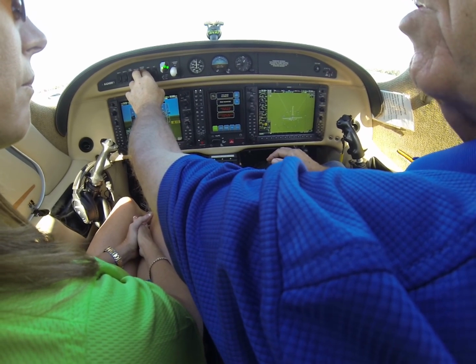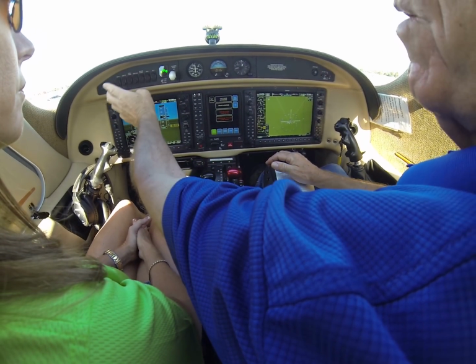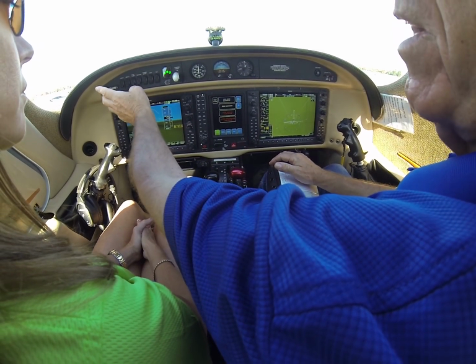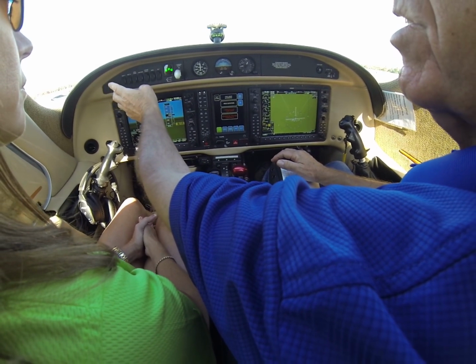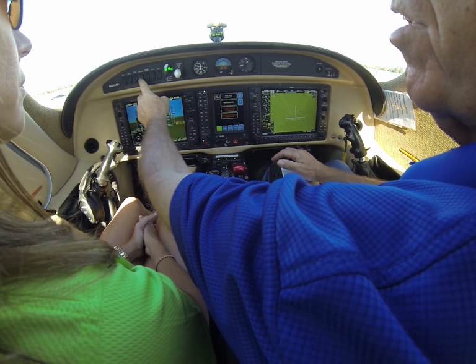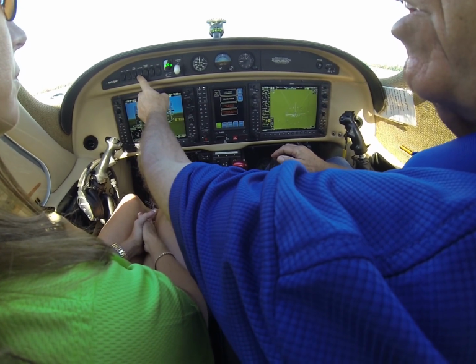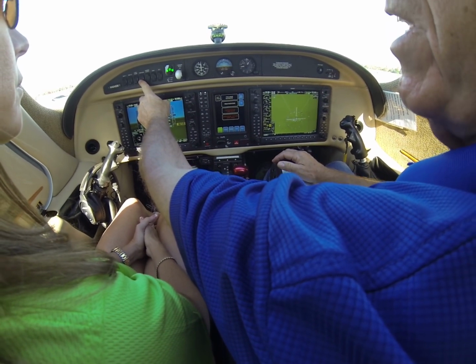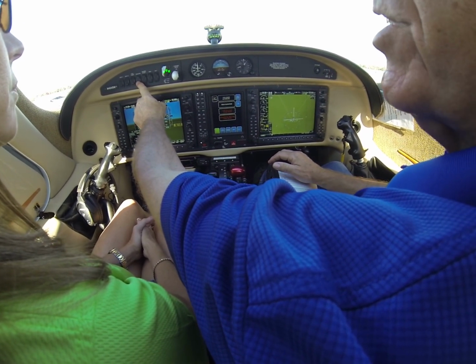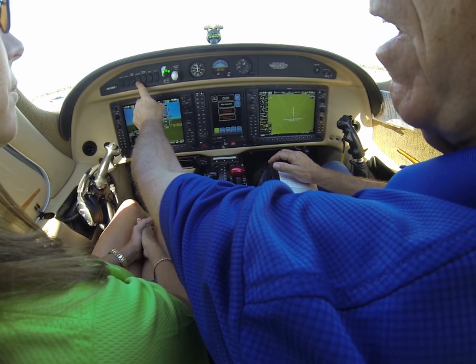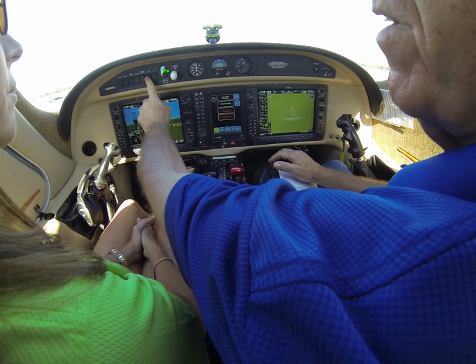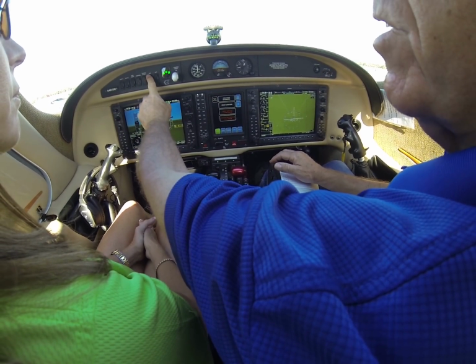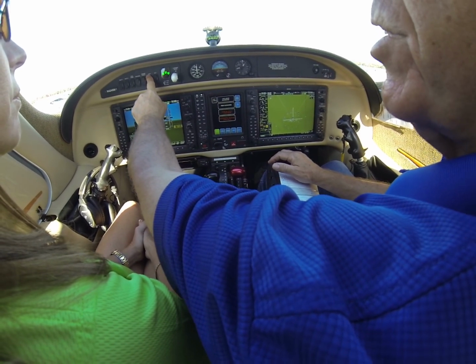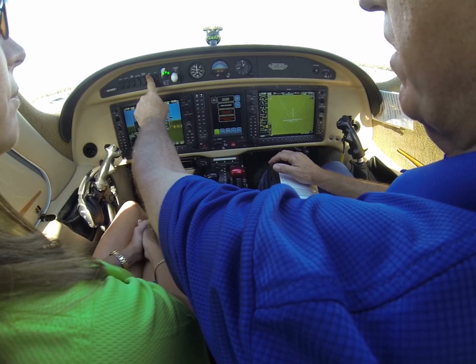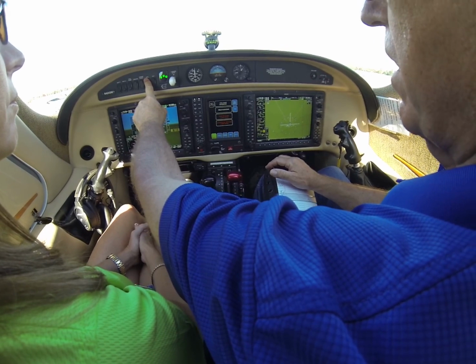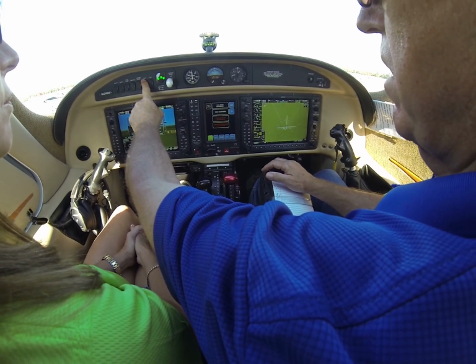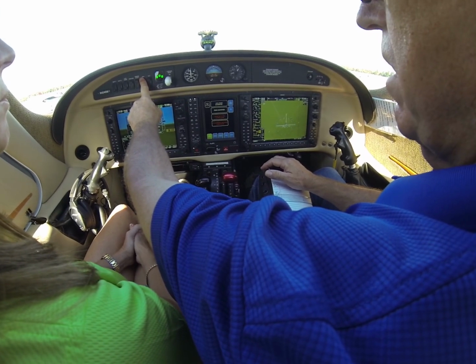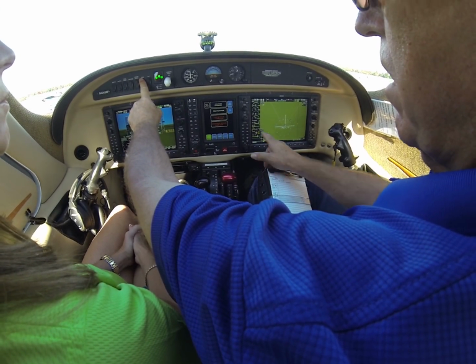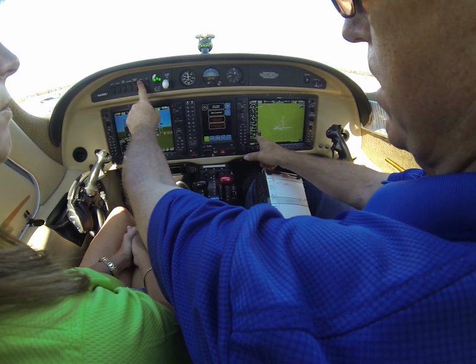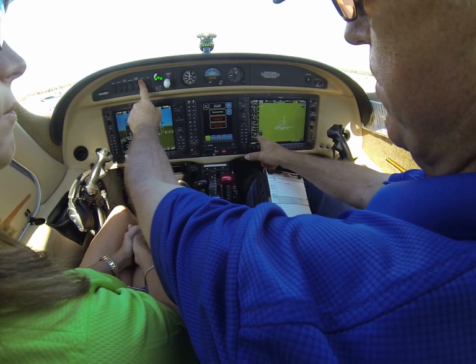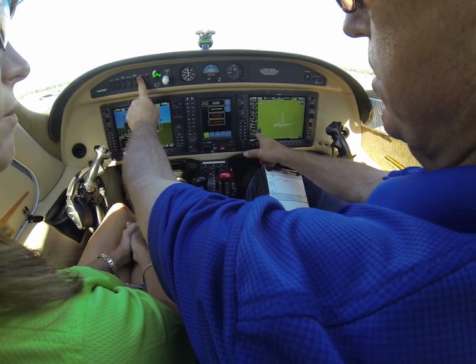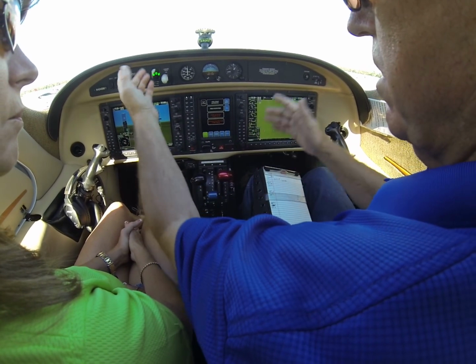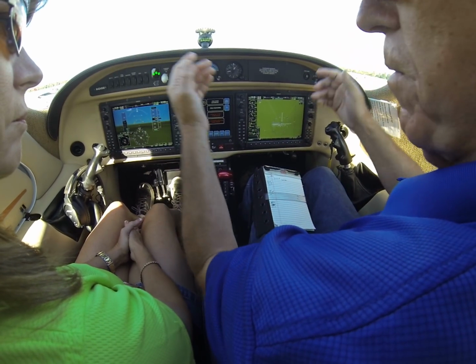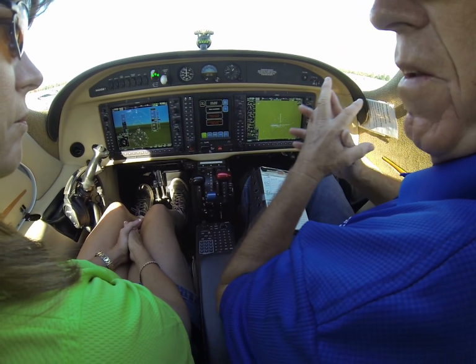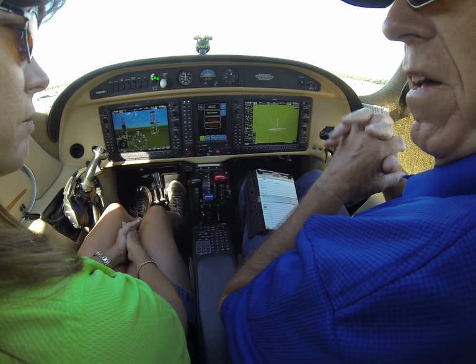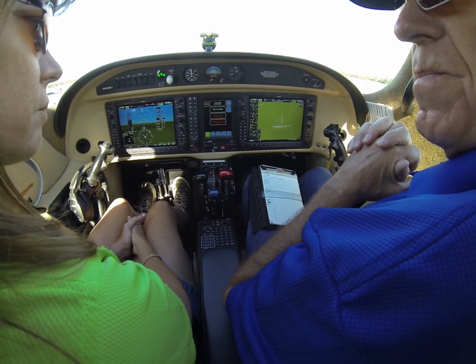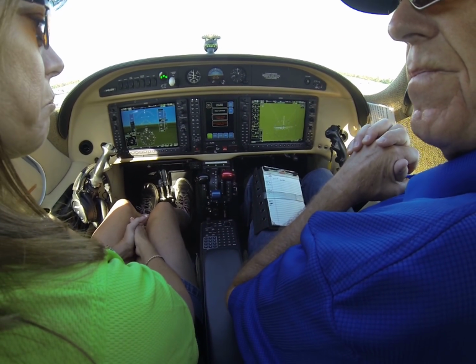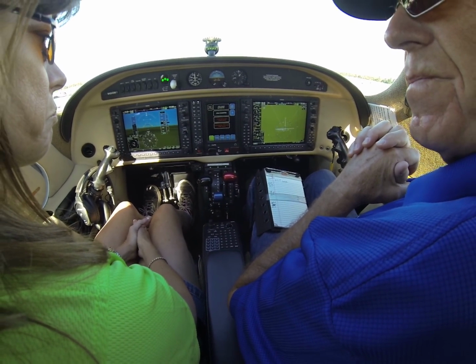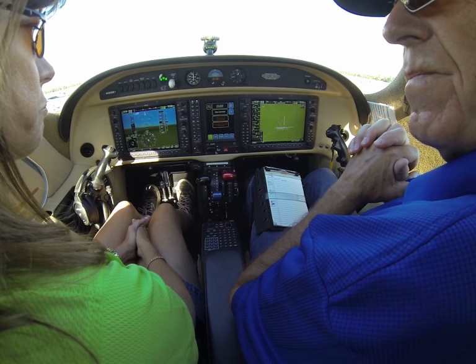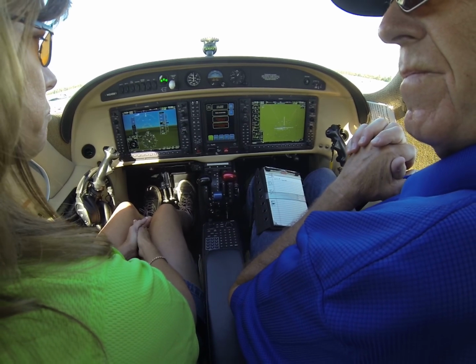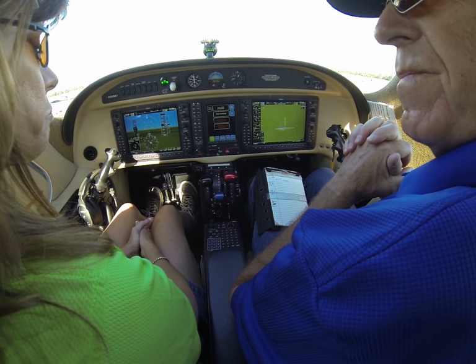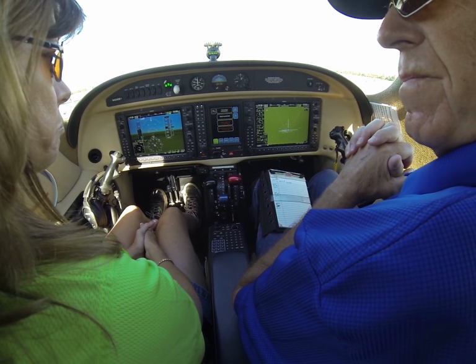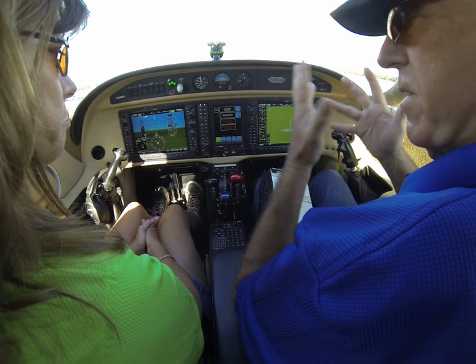Now we release the starter, turn the ignition off, turn the generator on, watch for the voltage, and the airplane's ready to fly. That's it.